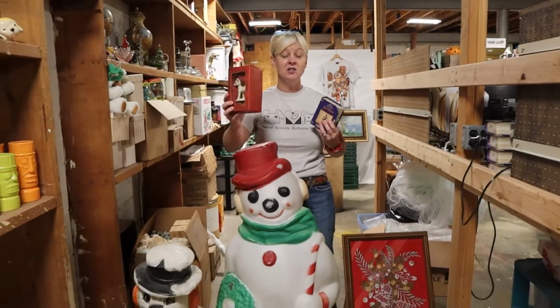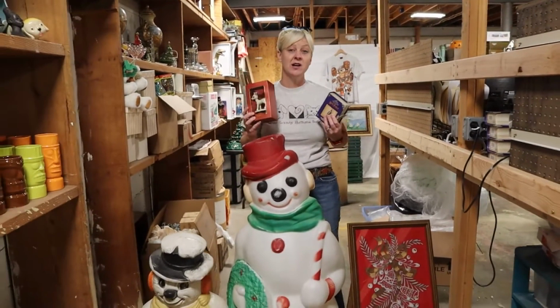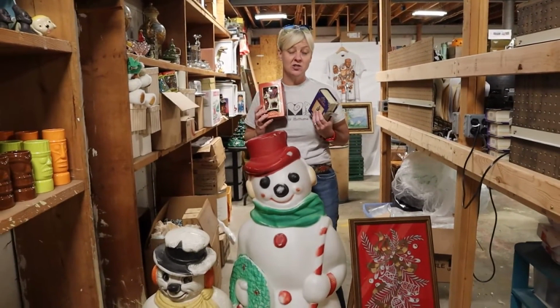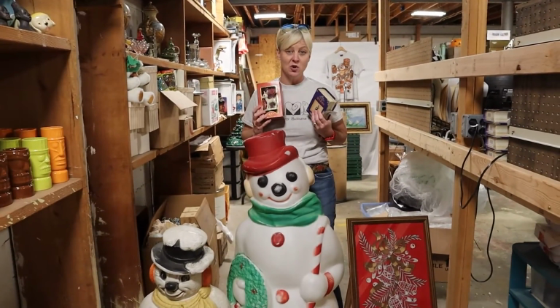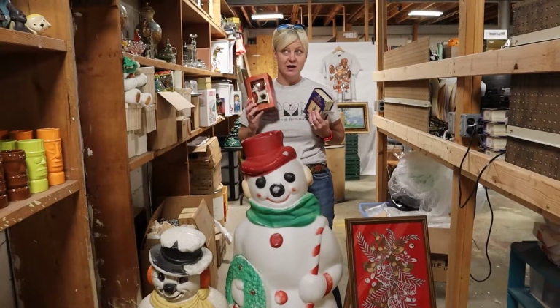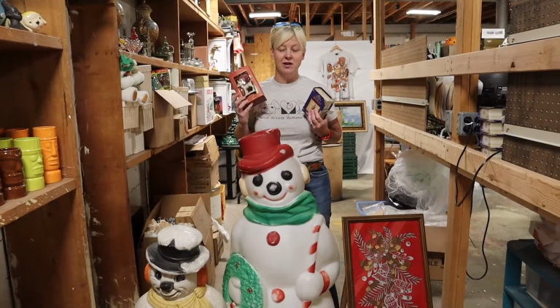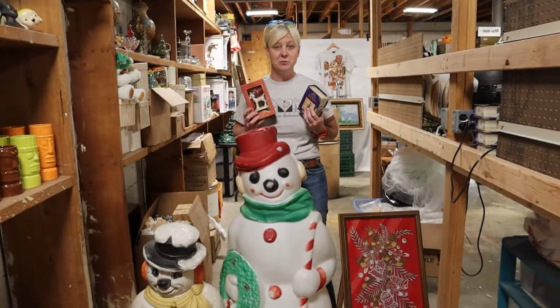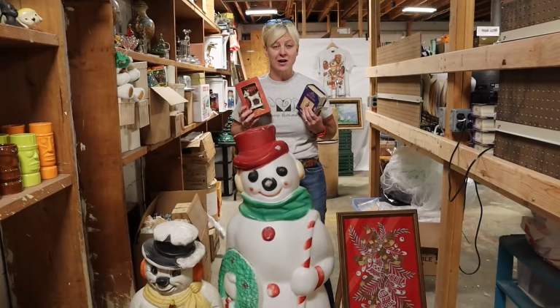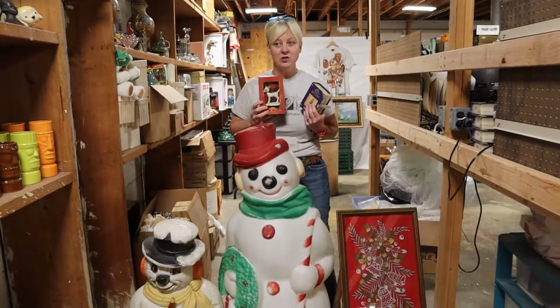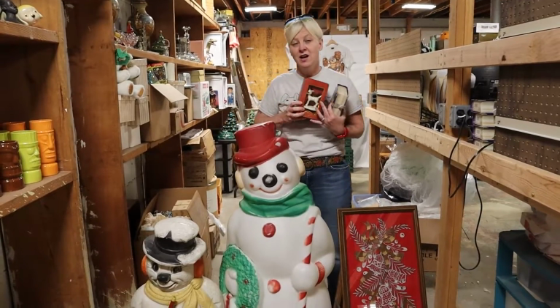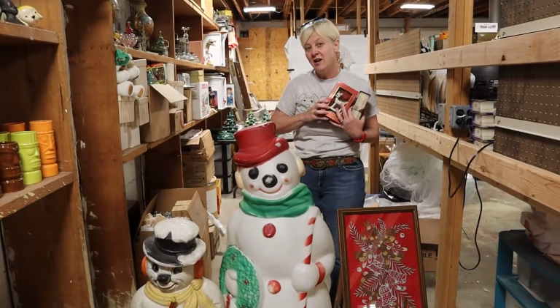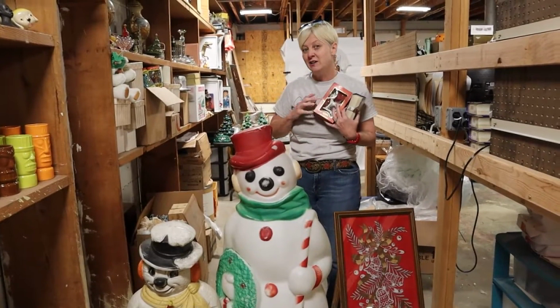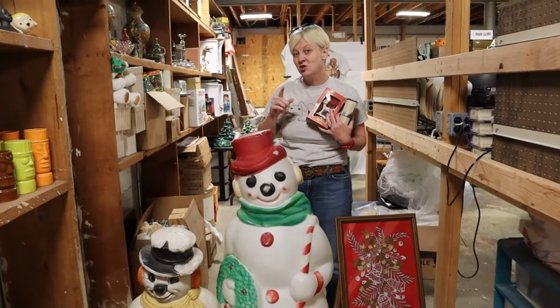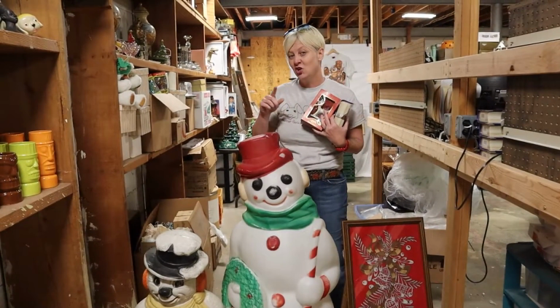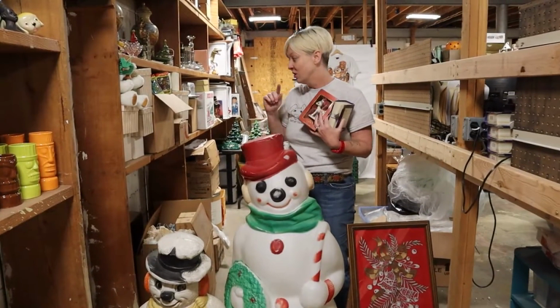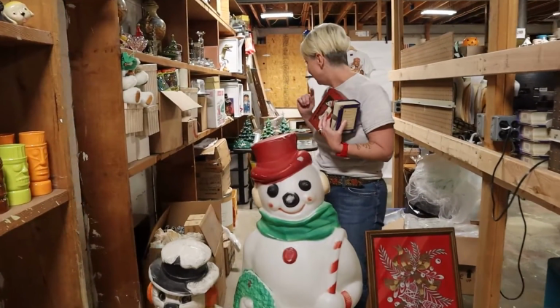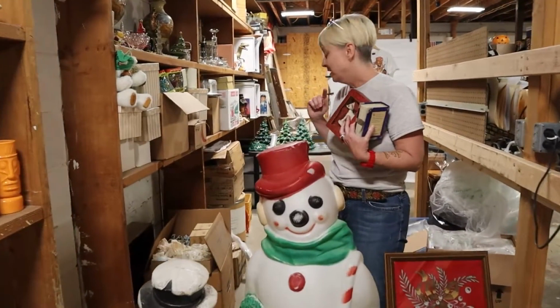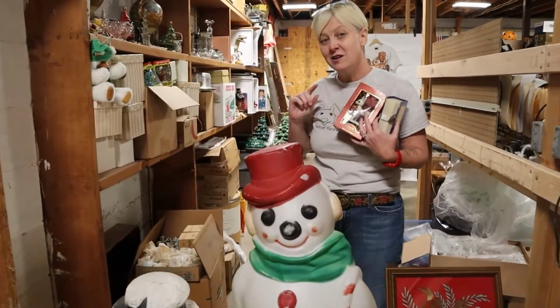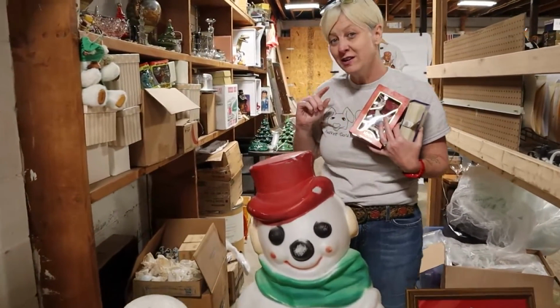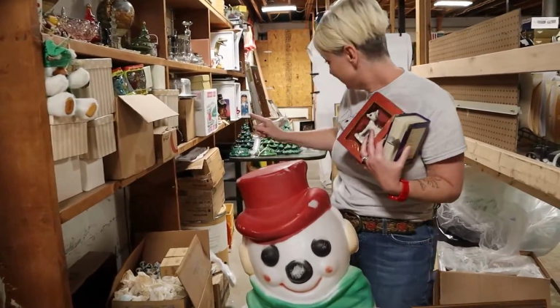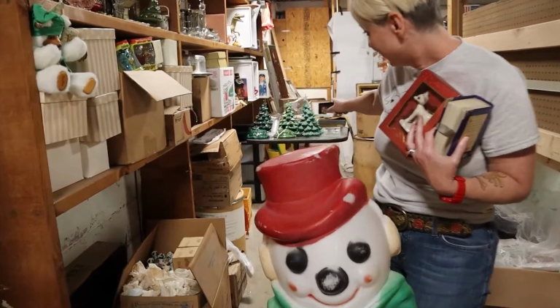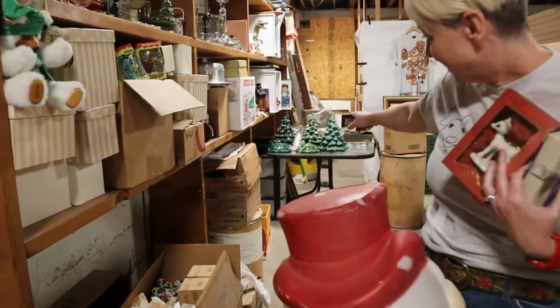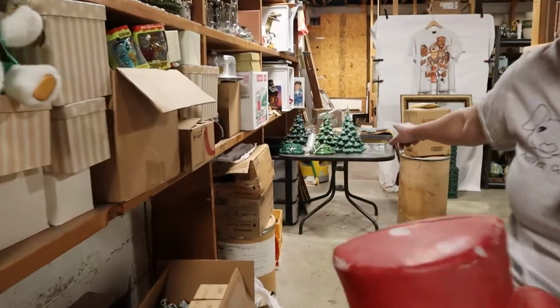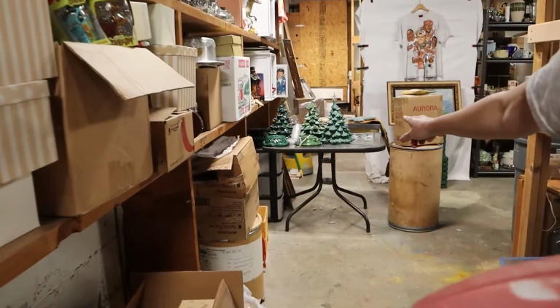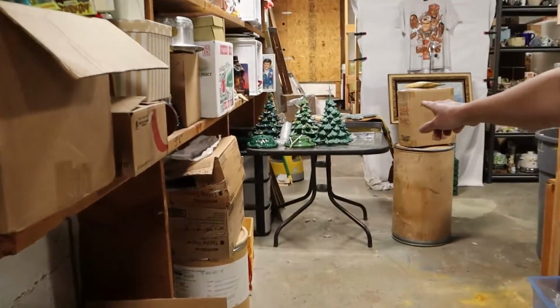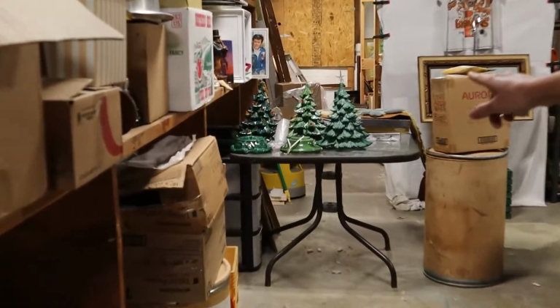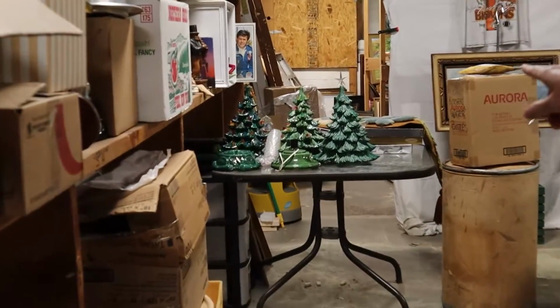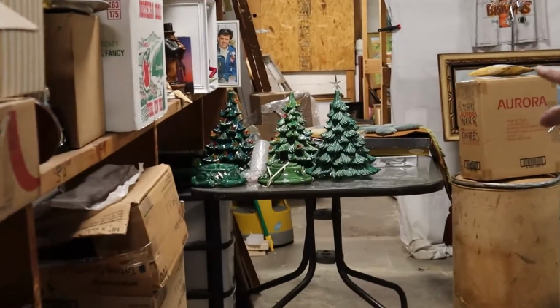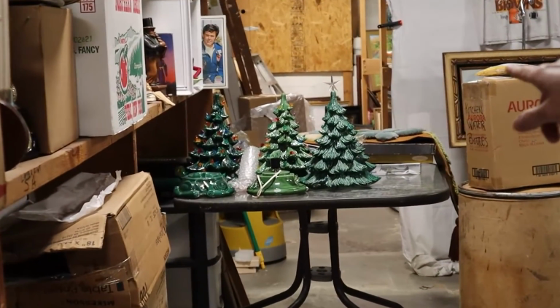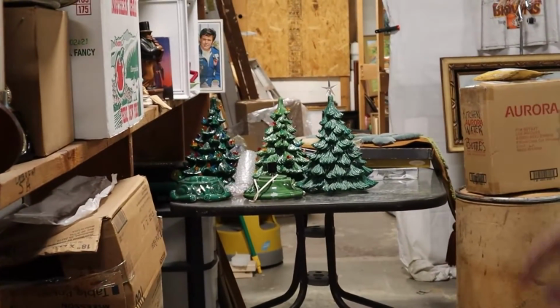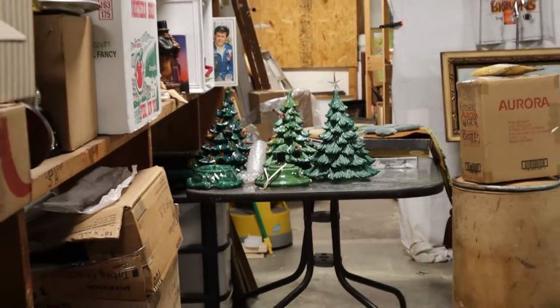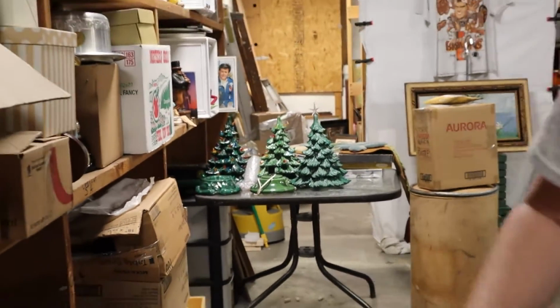Also a lot of vintage ornaments — I have a special eye out for those. And behind me I have a little stash of Christmas trees. Those are super, super hot.